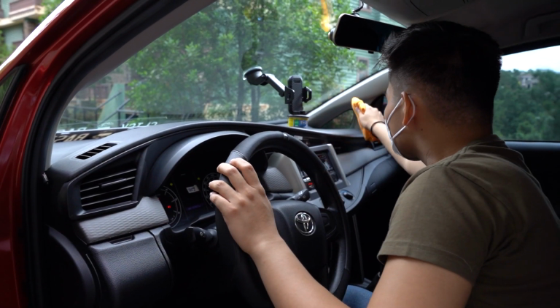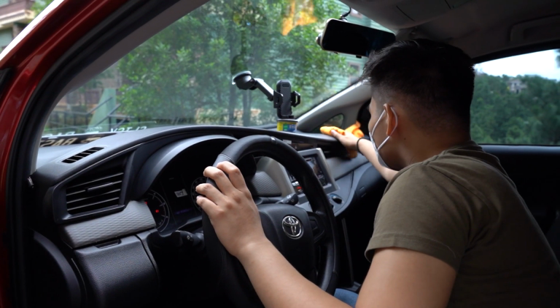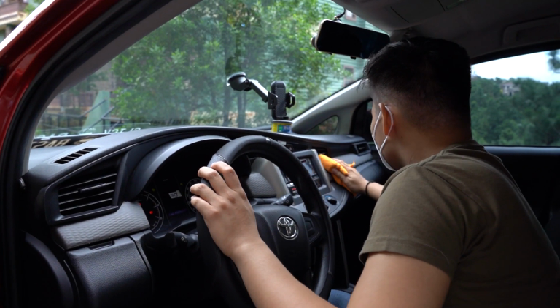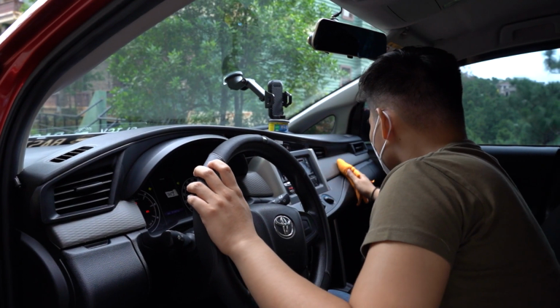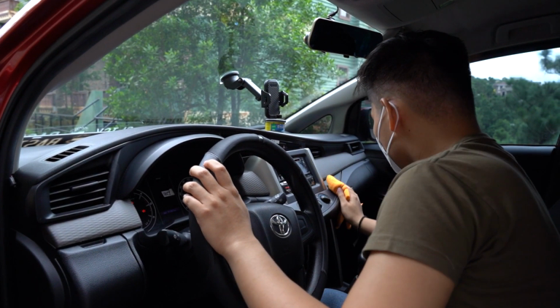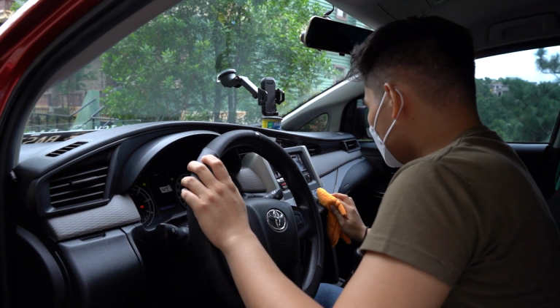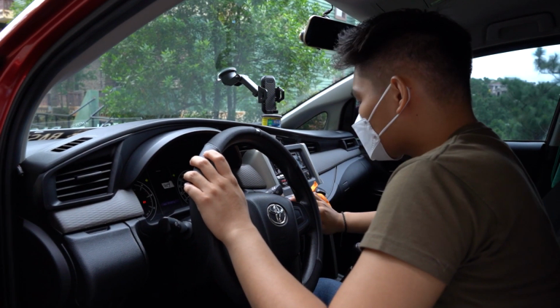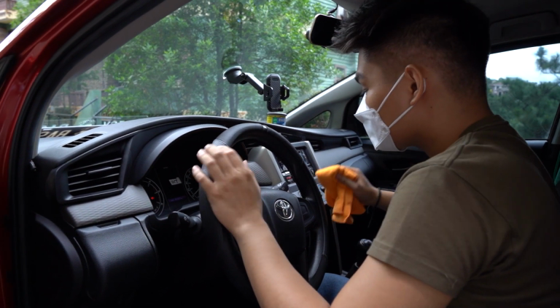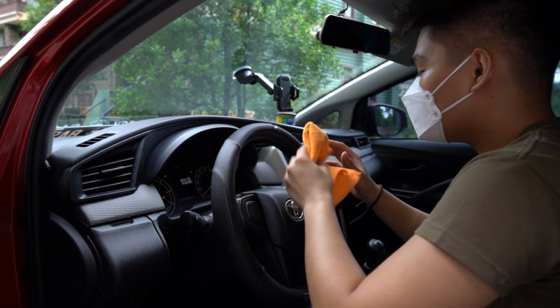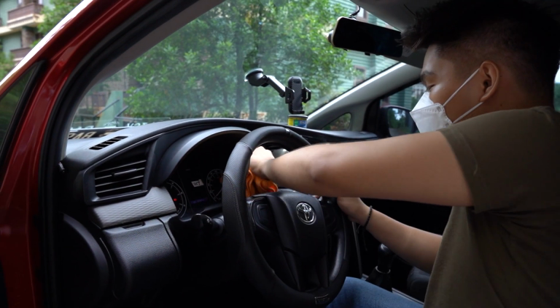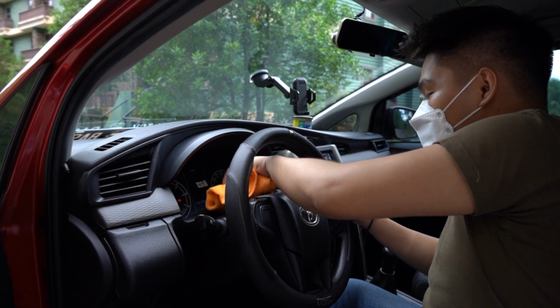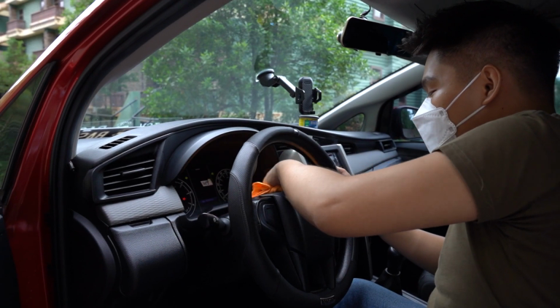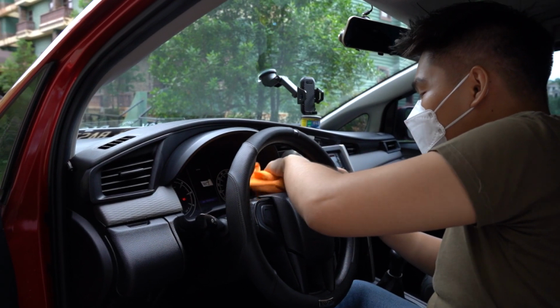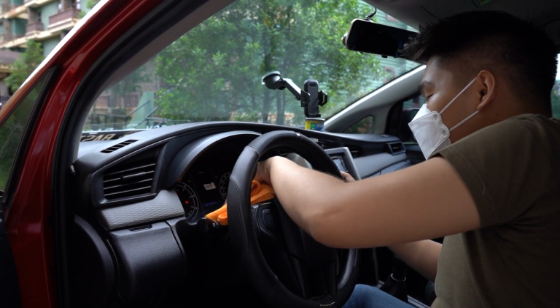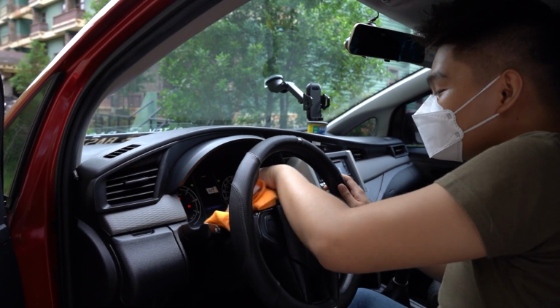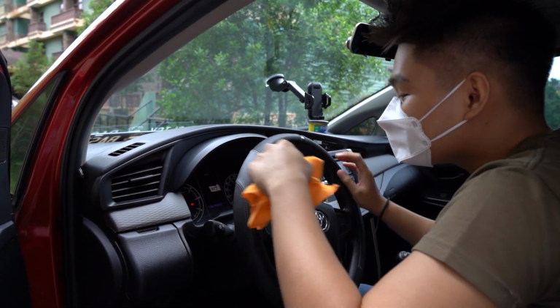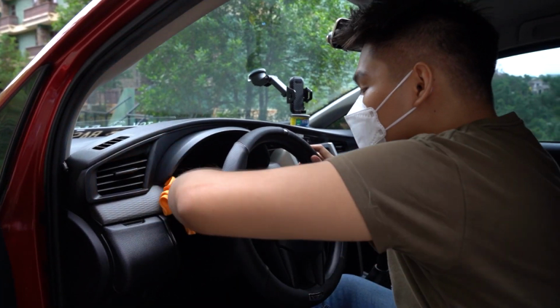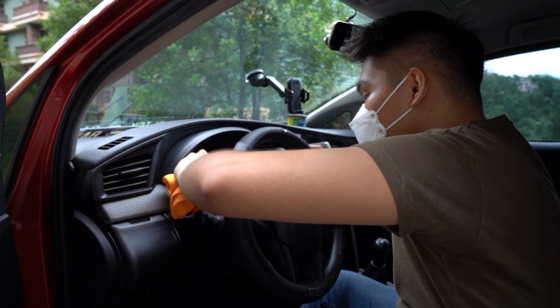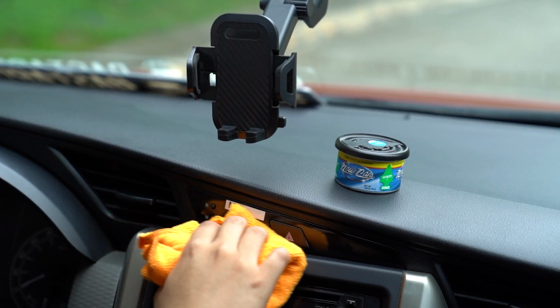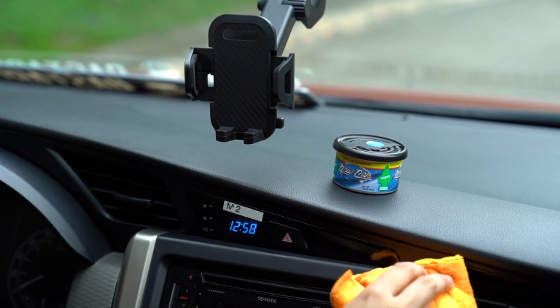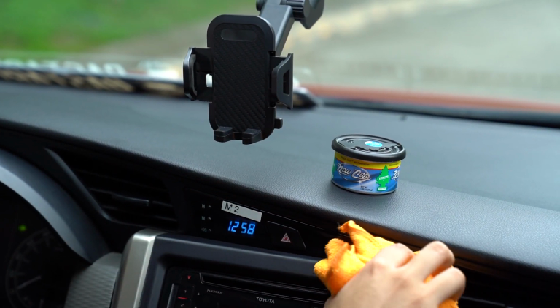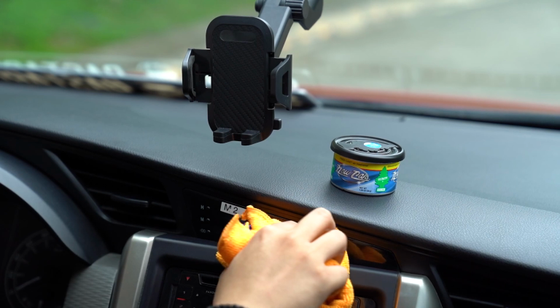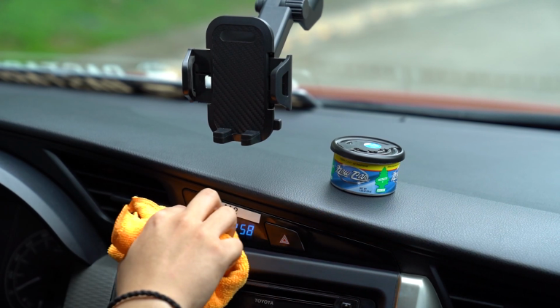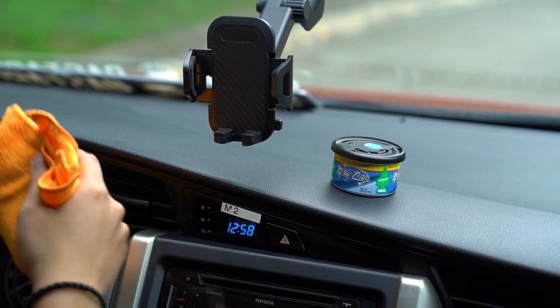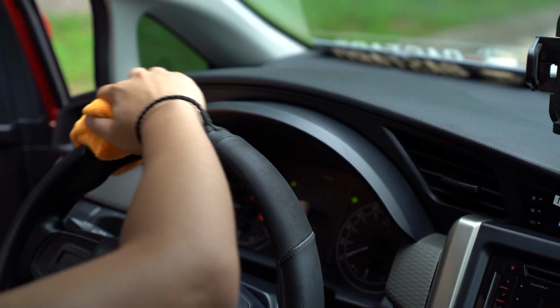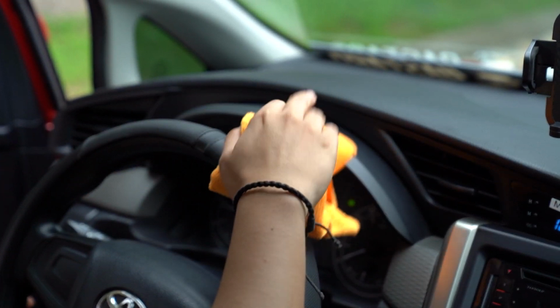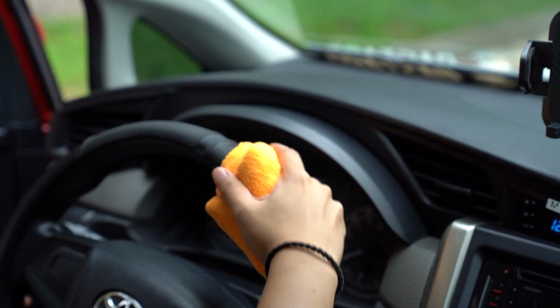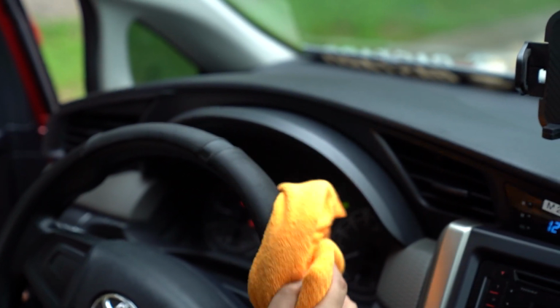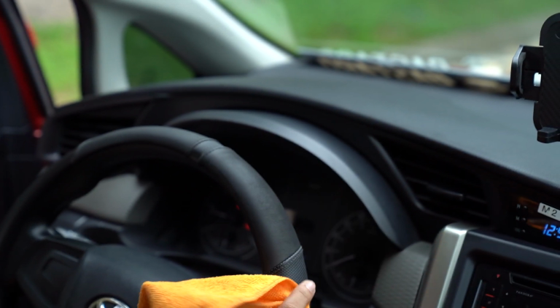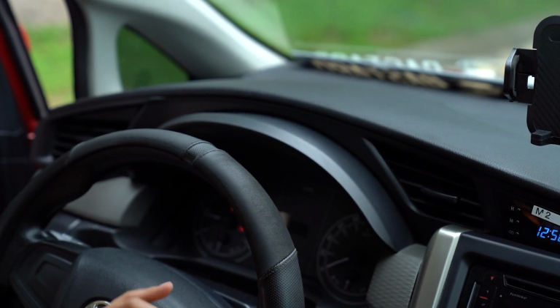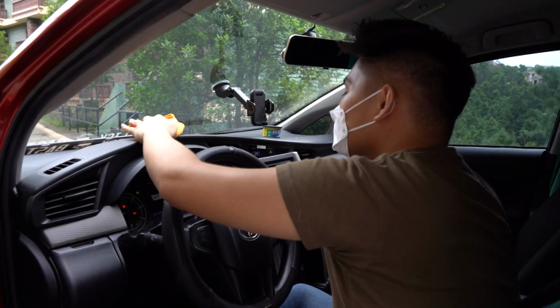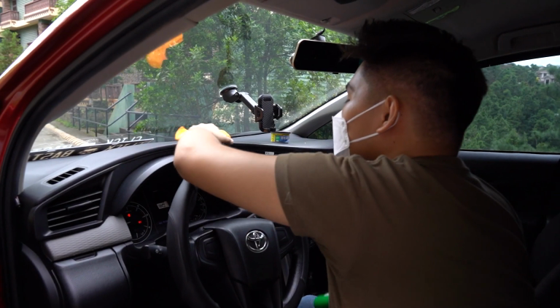Hey everyone! Having your very first car is such a bliss as you begin to imagine all the fun things you can do and go to. But being a first-time car owner is more than just fun and games. It comes with a huge responsibility that often feels overwhelming.